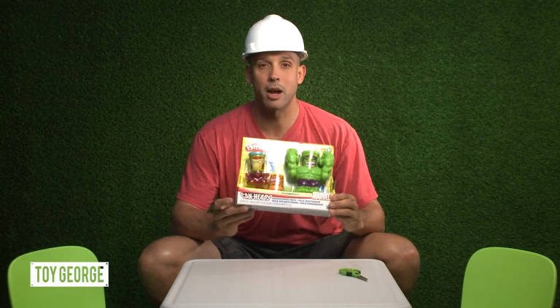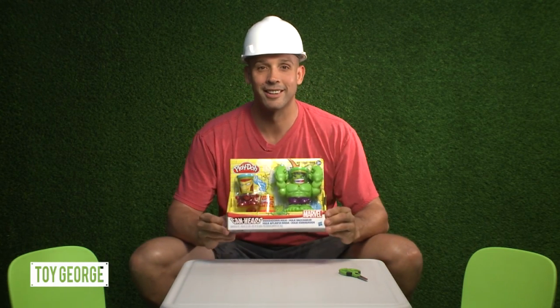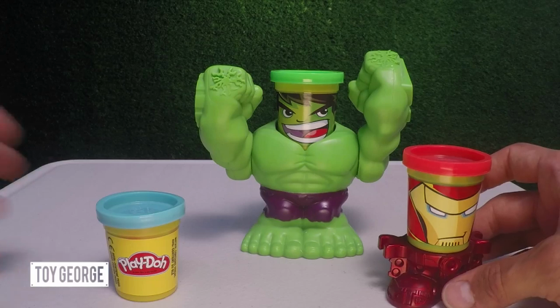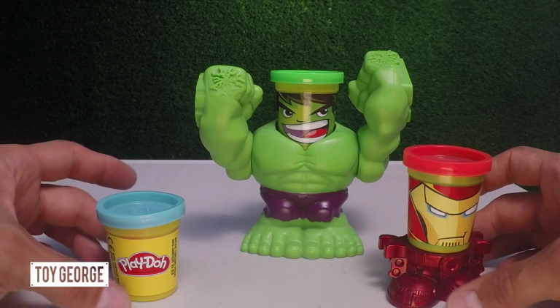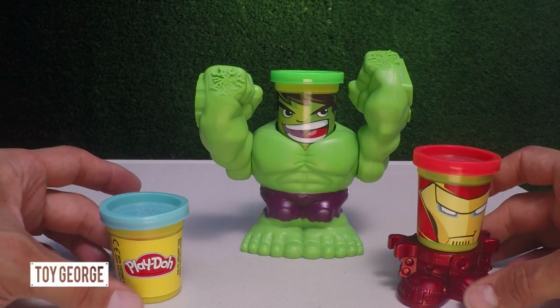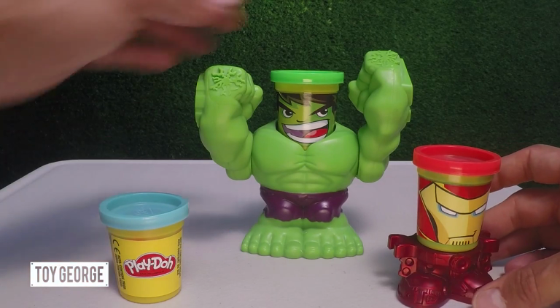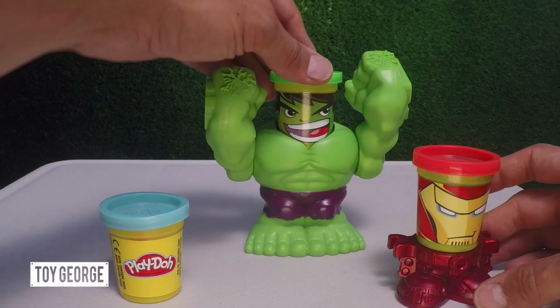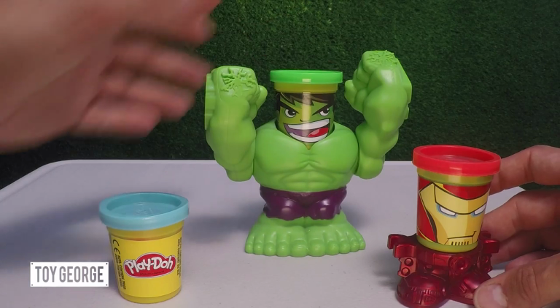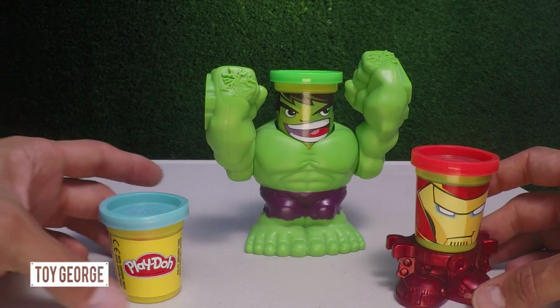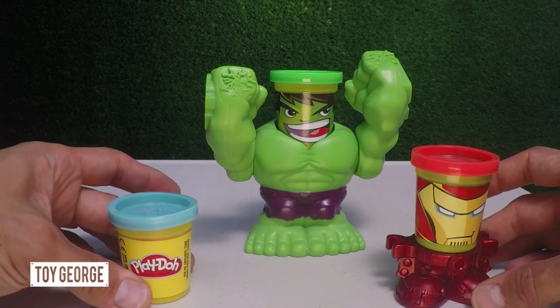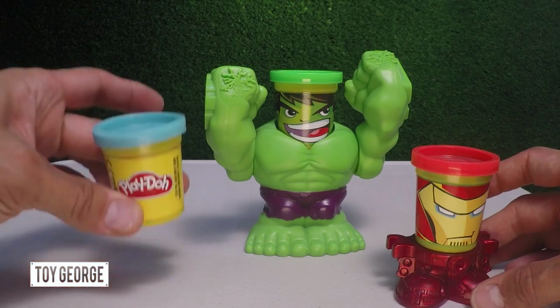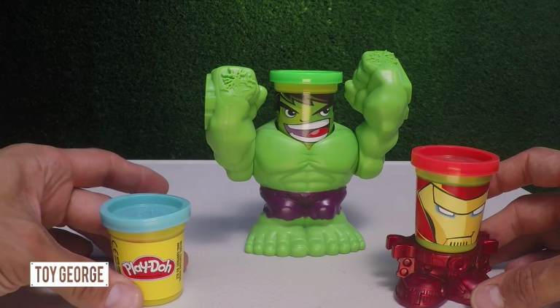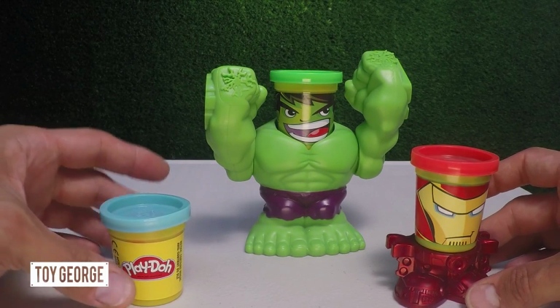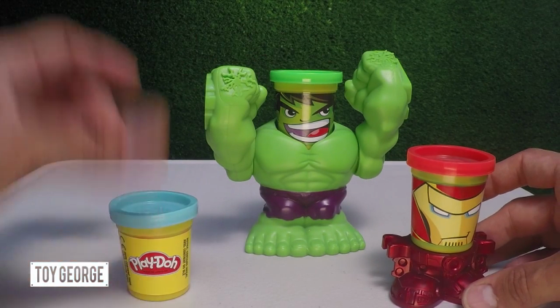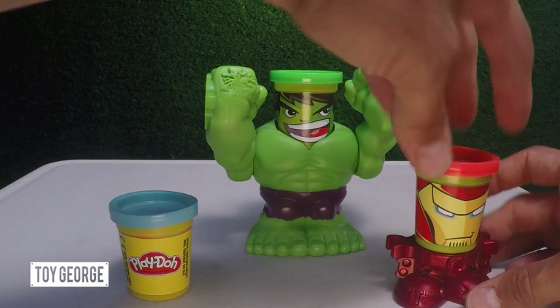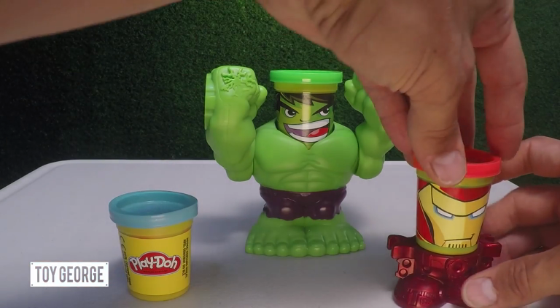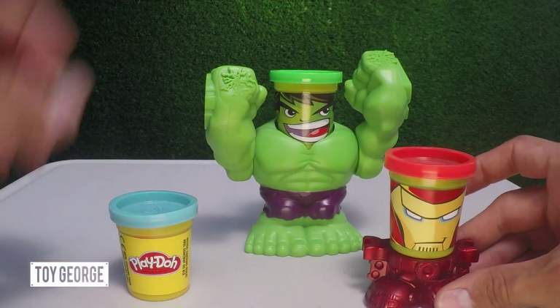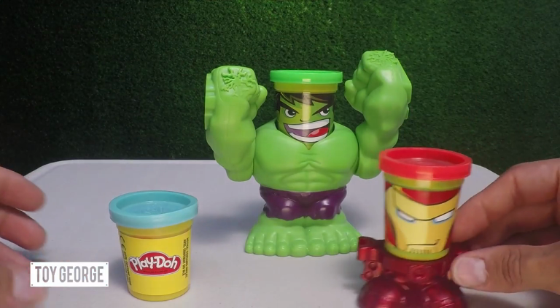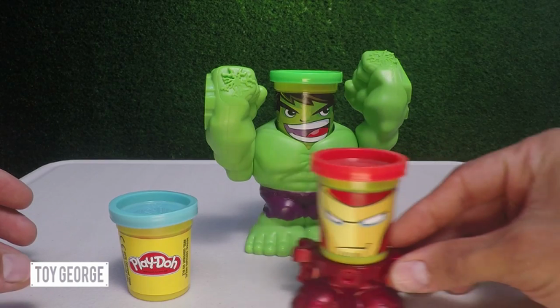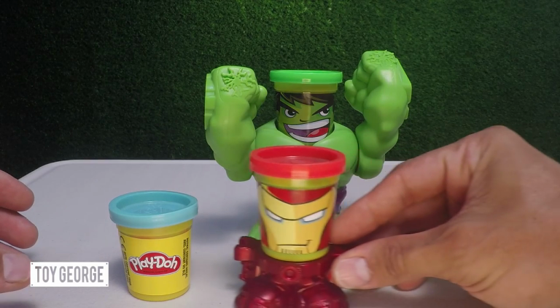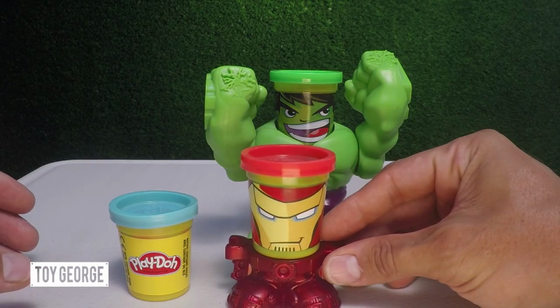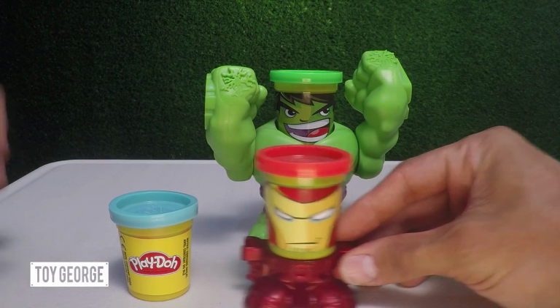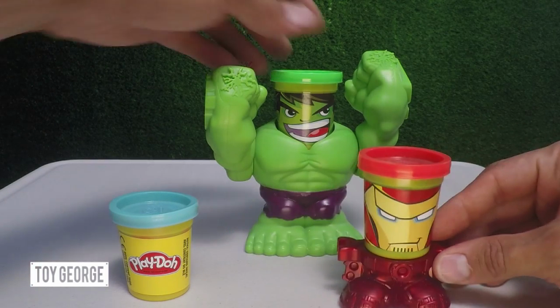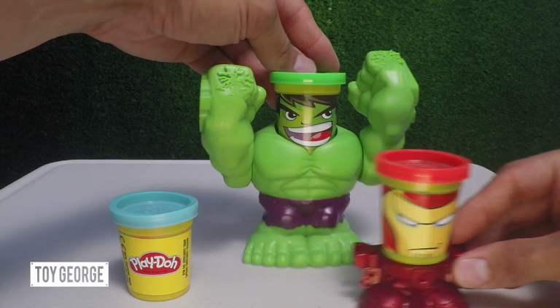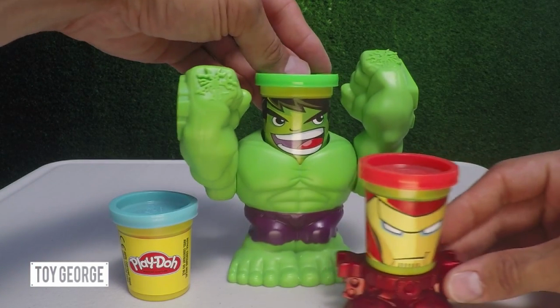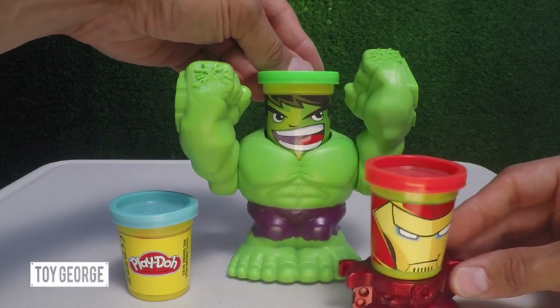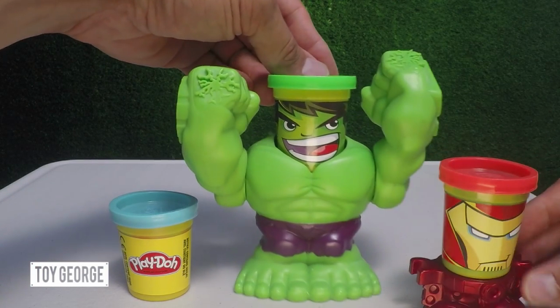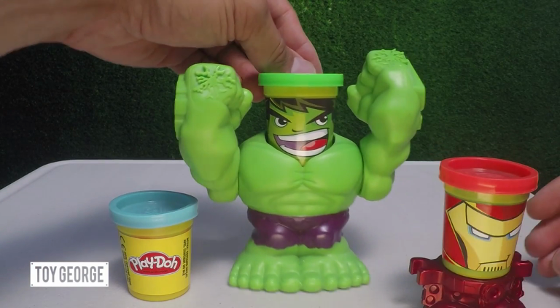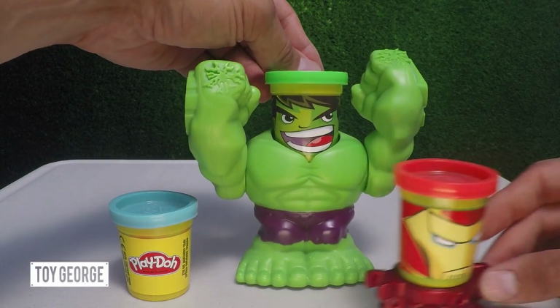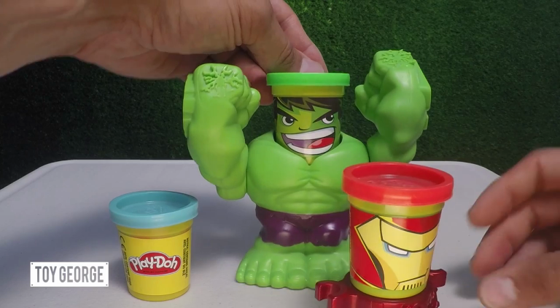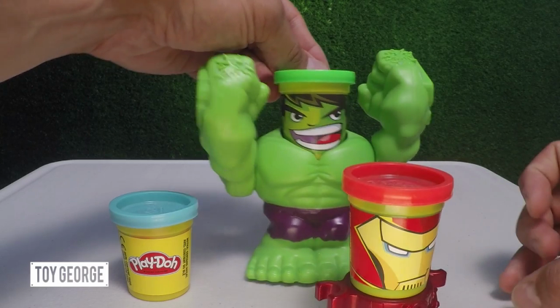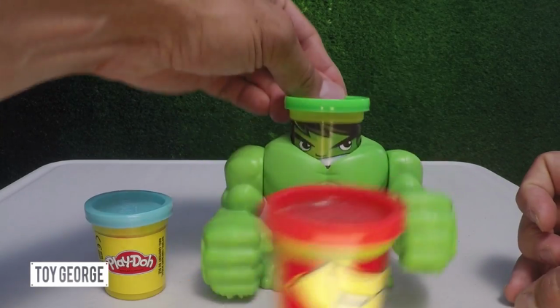Let's unbox this. We just finished unboxing and we've got all the different sets of Play-Doh here. We've got Iron Man, and here is Hulk. Get out of my way, Iron Man.